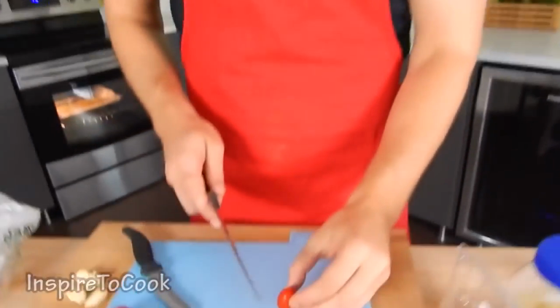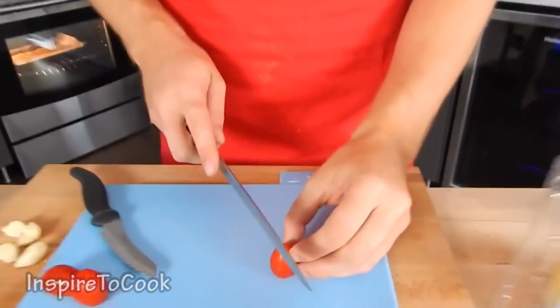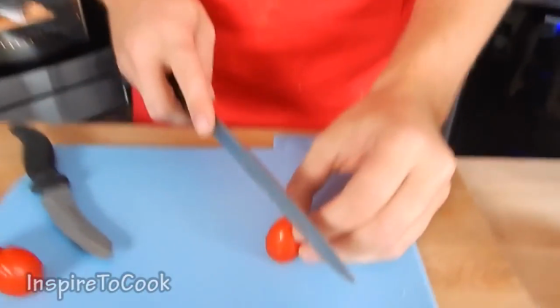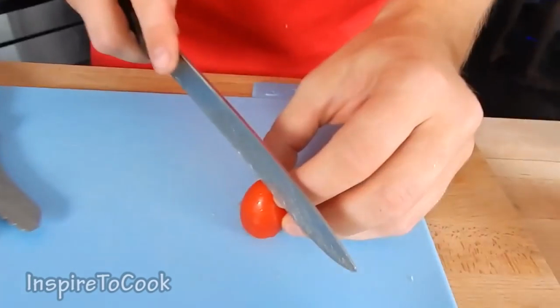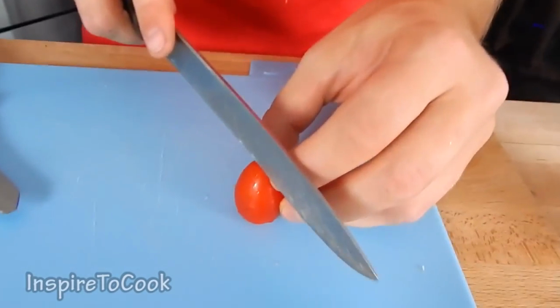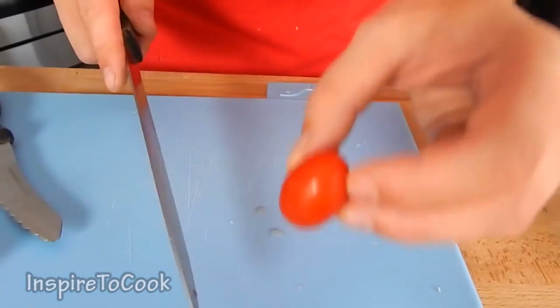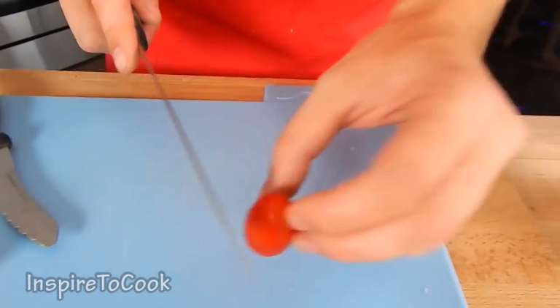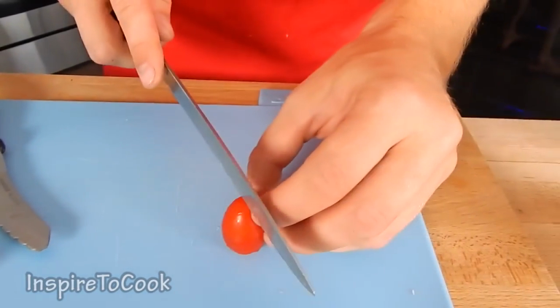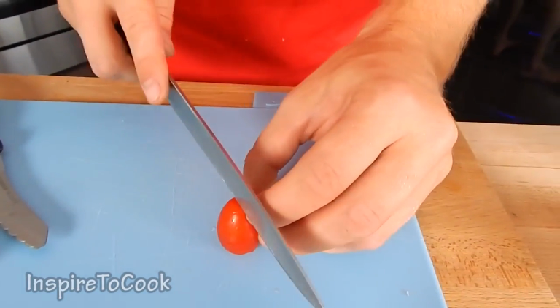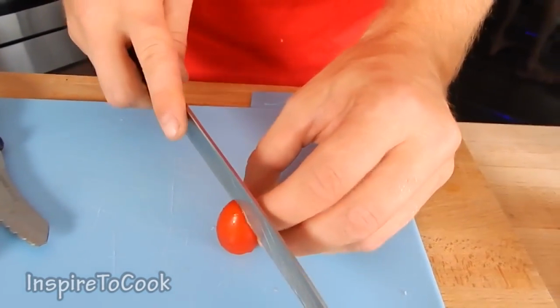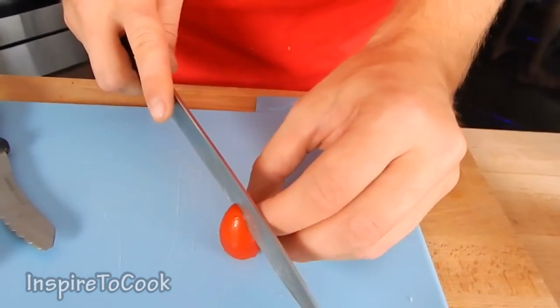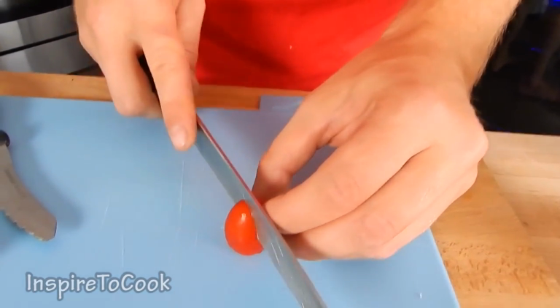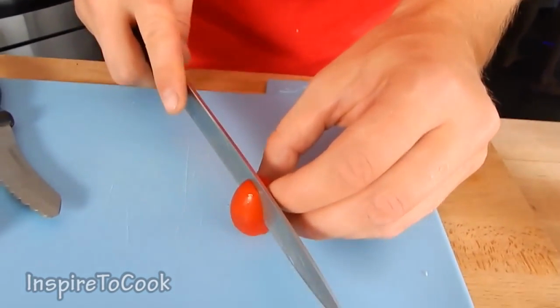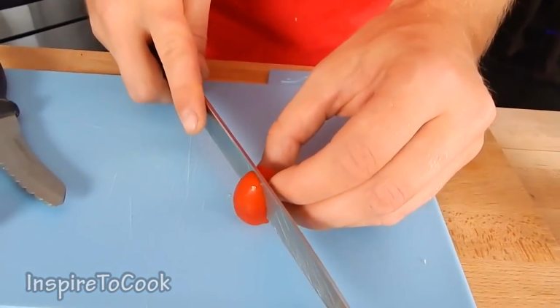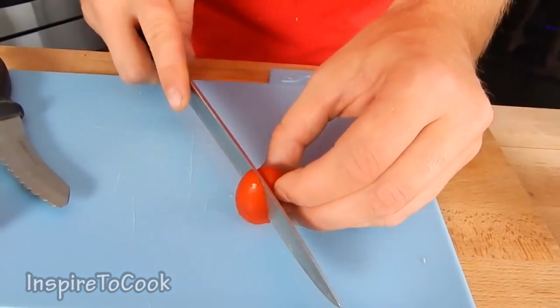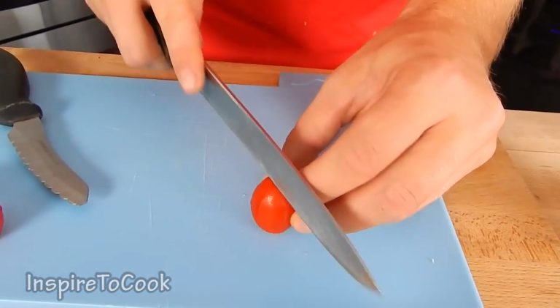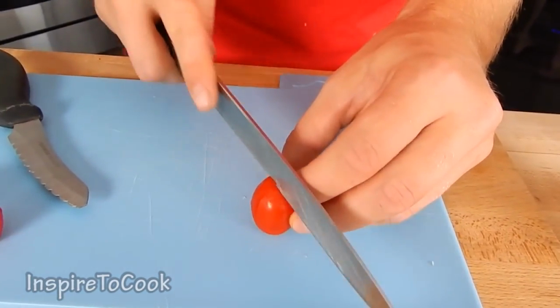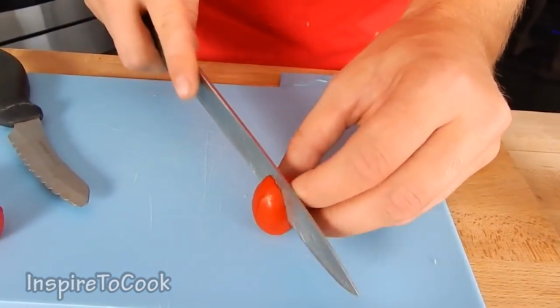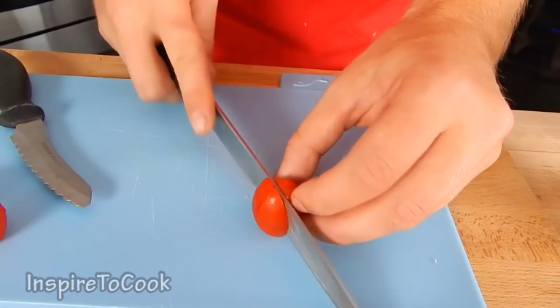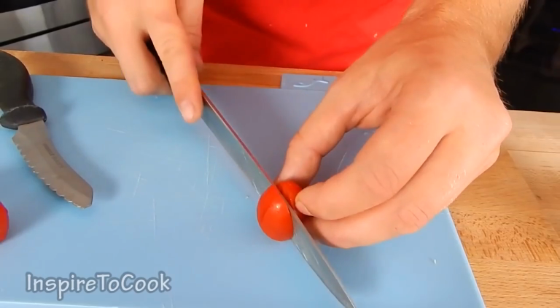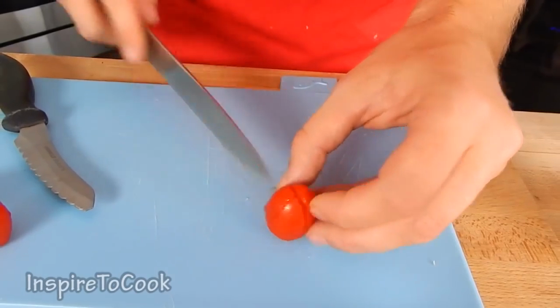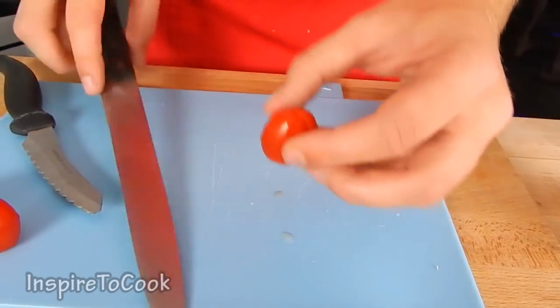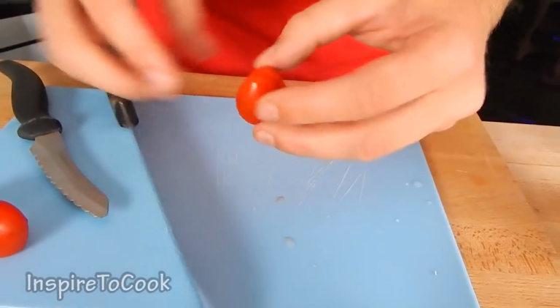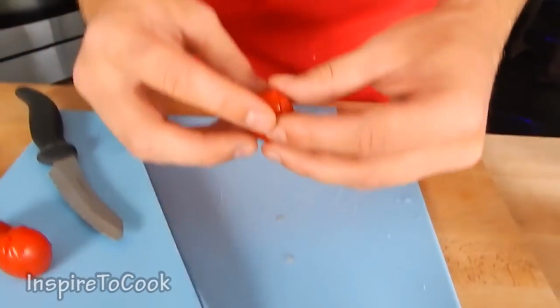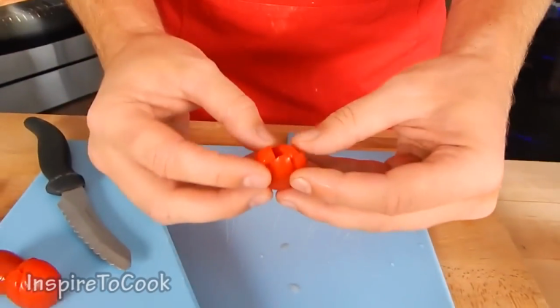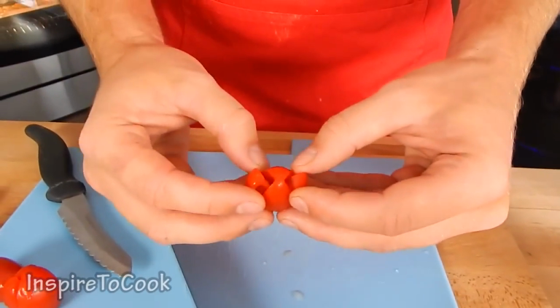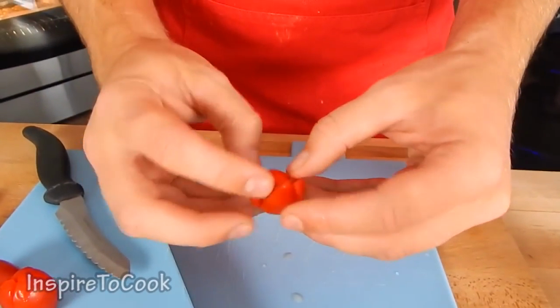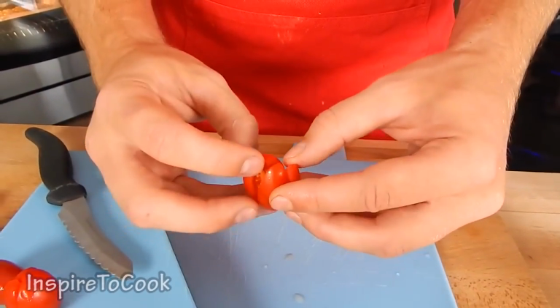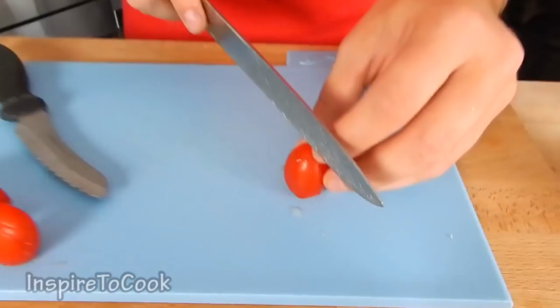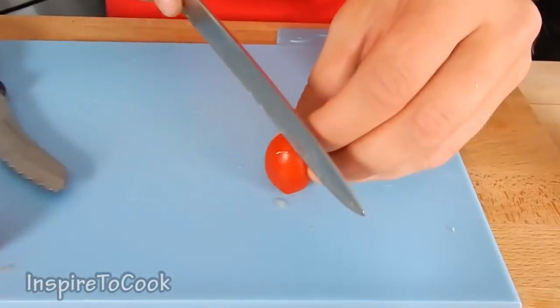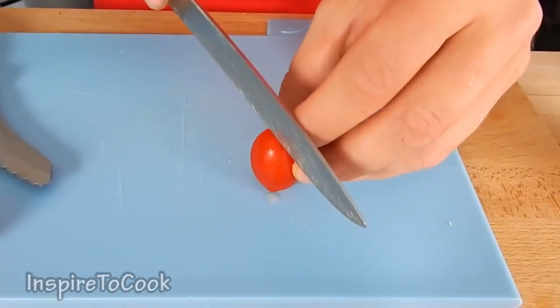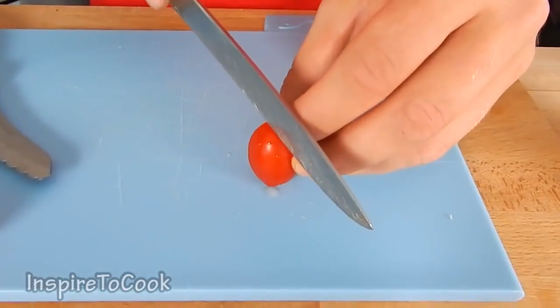We're going to start with our first prep step. I'm going to grab the cherry tomato and cut it into four, not all the way through, so it stays together and opens up just like a flower. And we're going to do it to all of them.